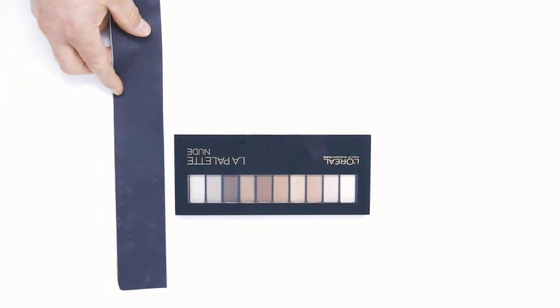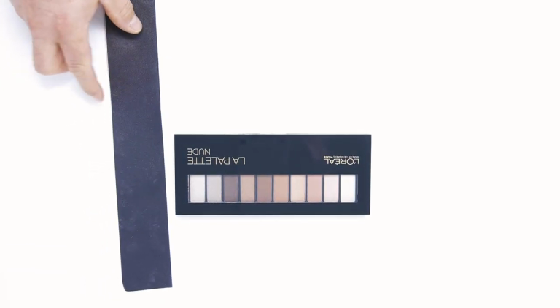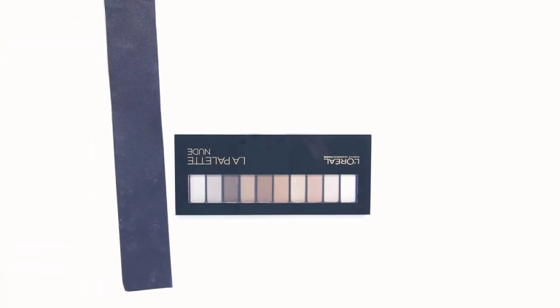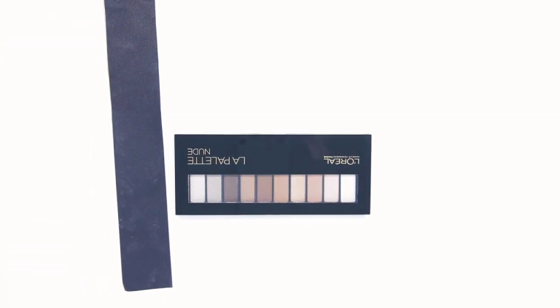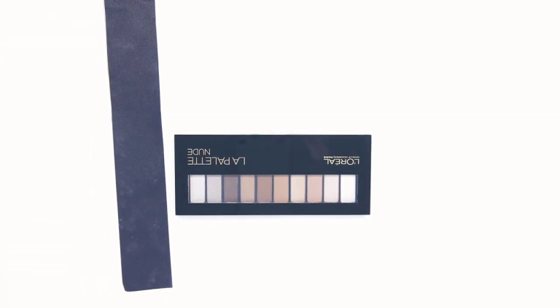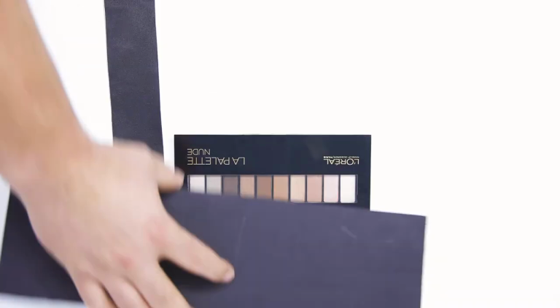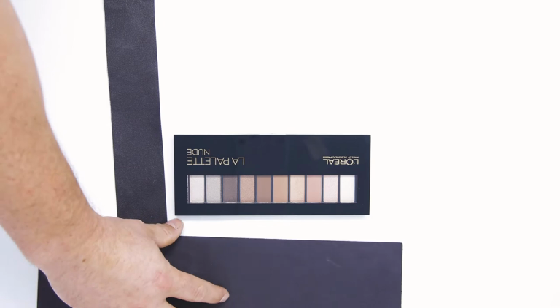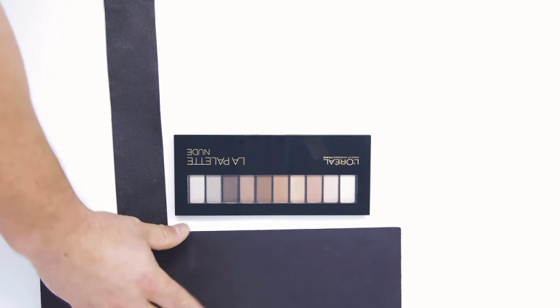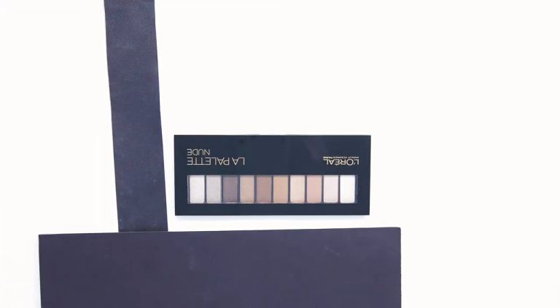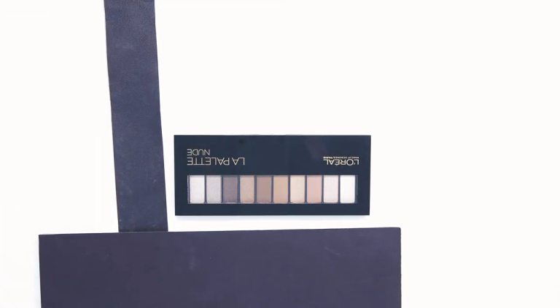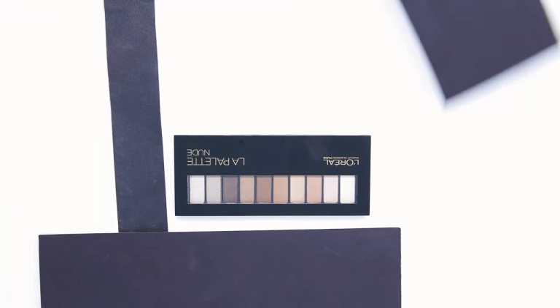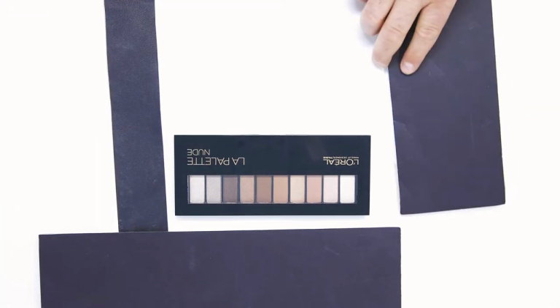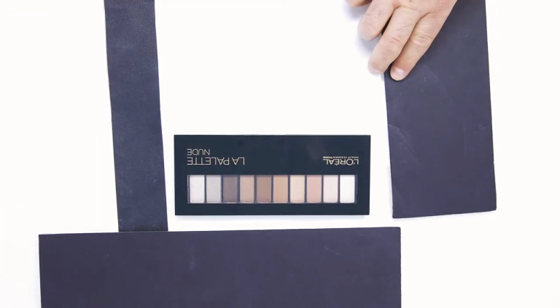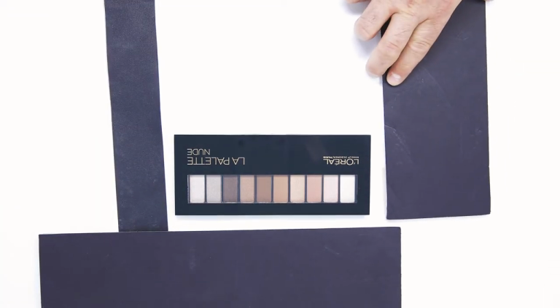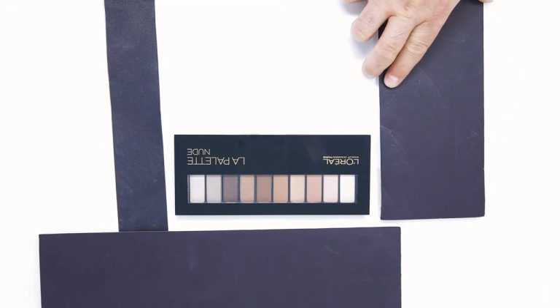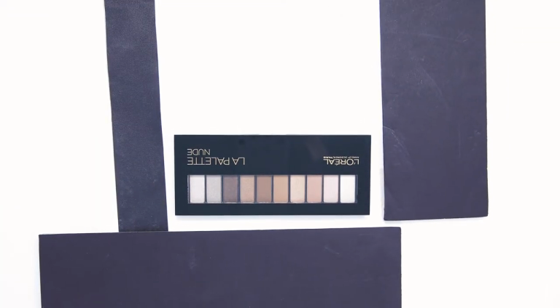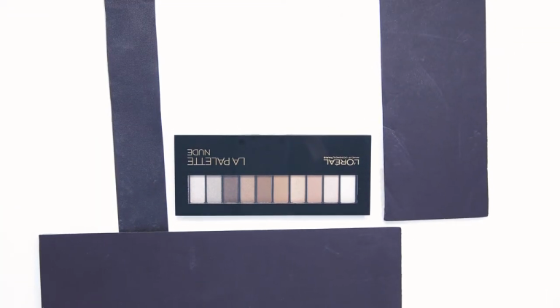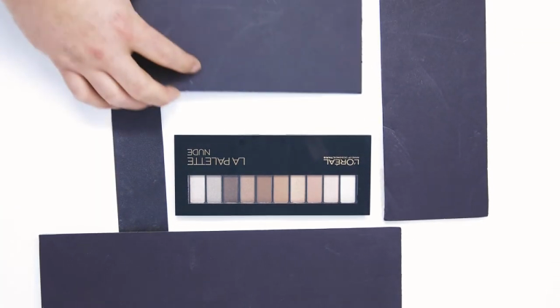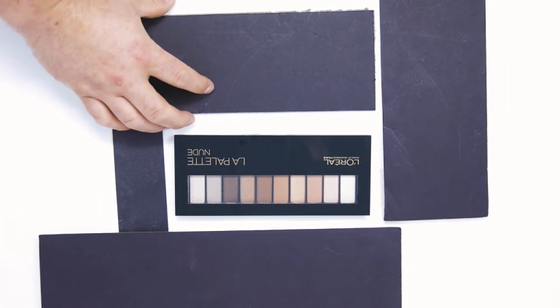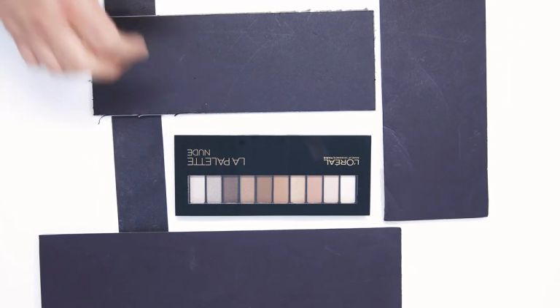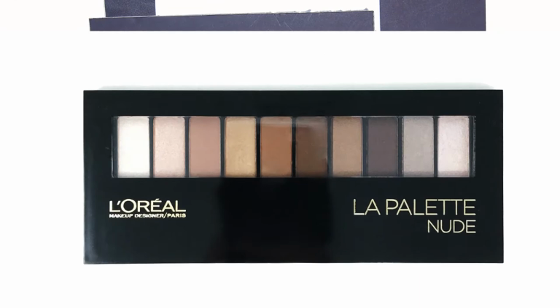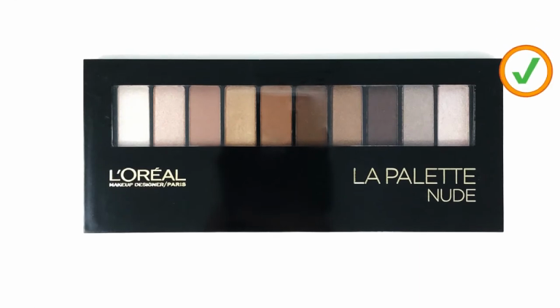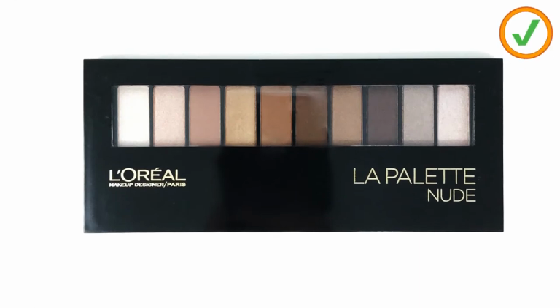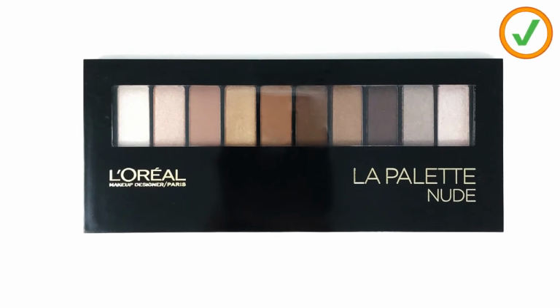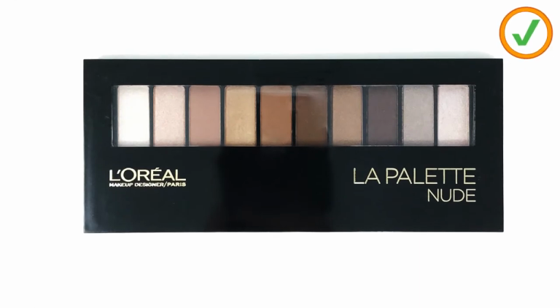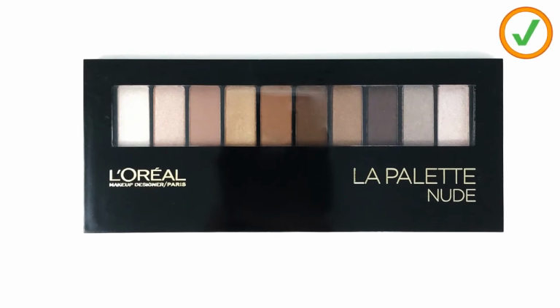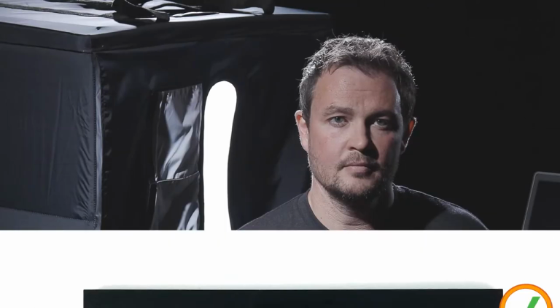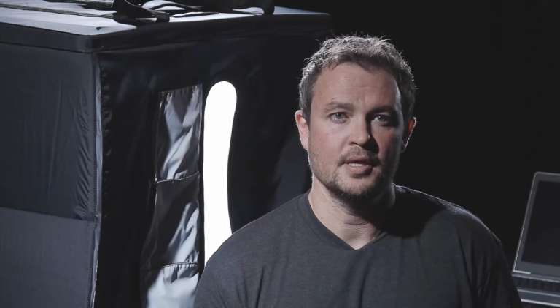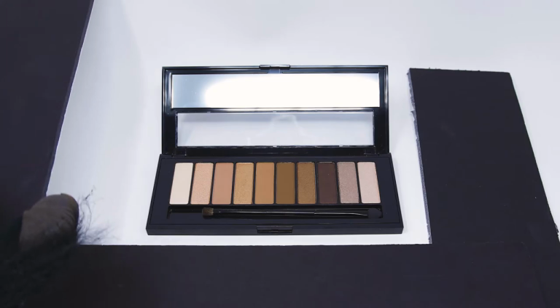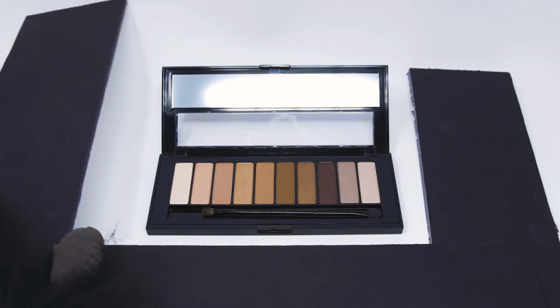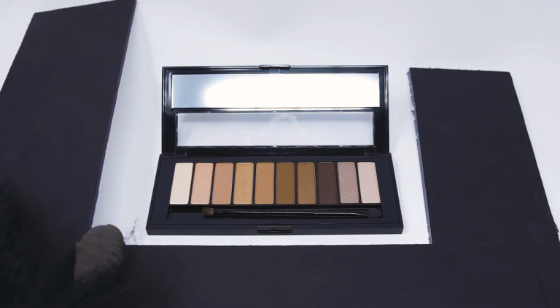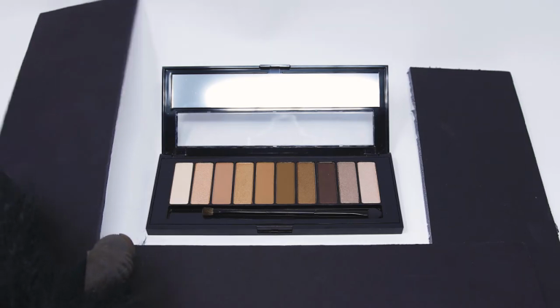Now be sure to add some black cards to give the sides some nice edging. Good — now let's open it up and take another shot.